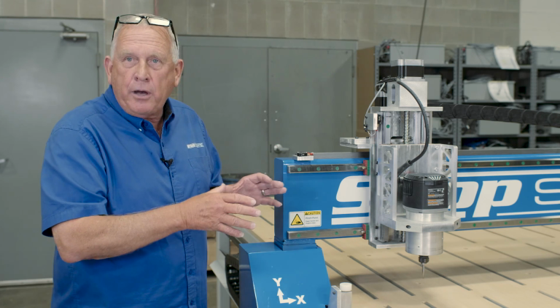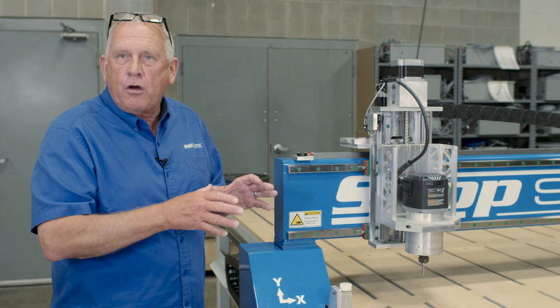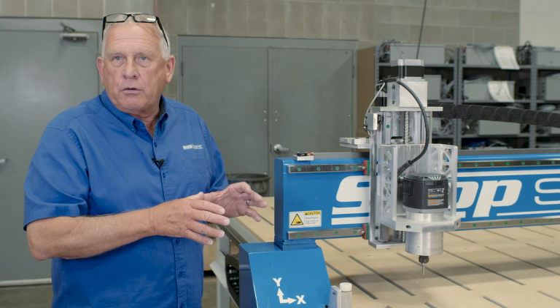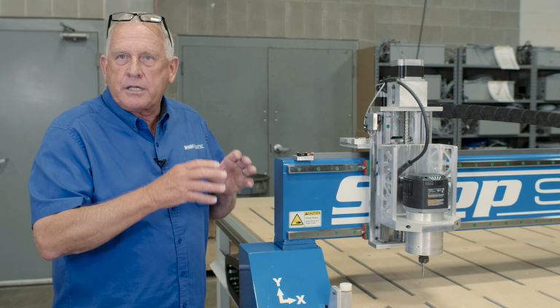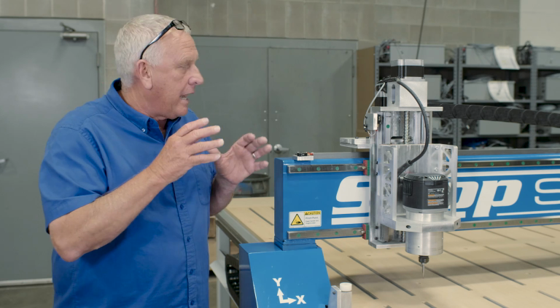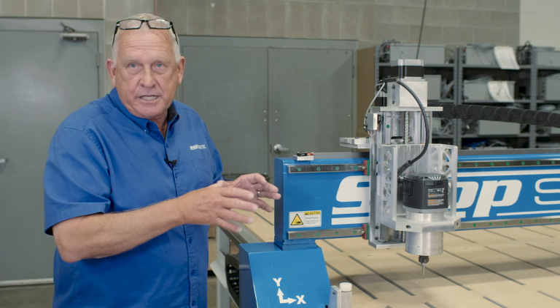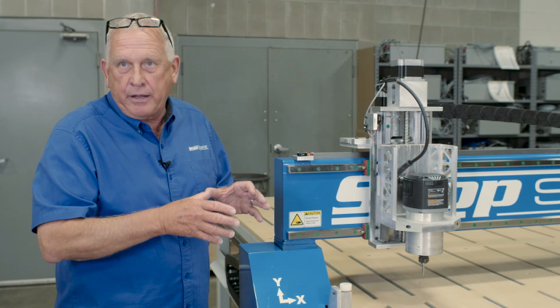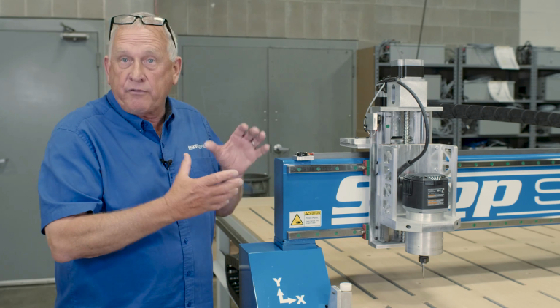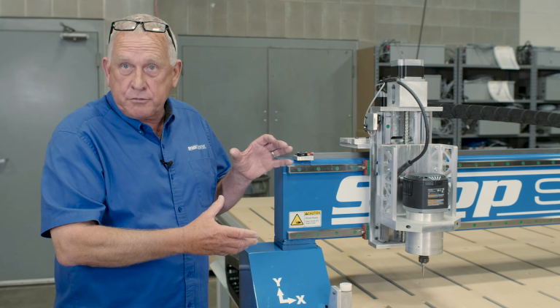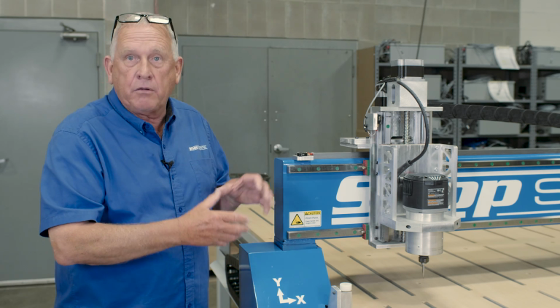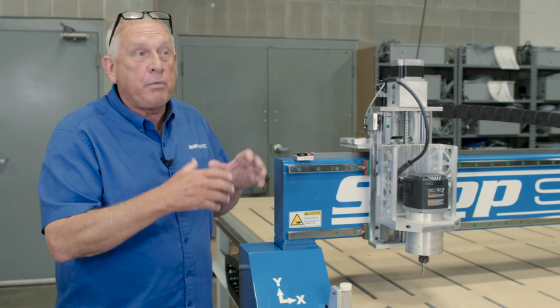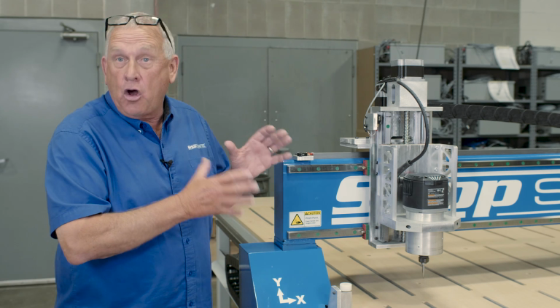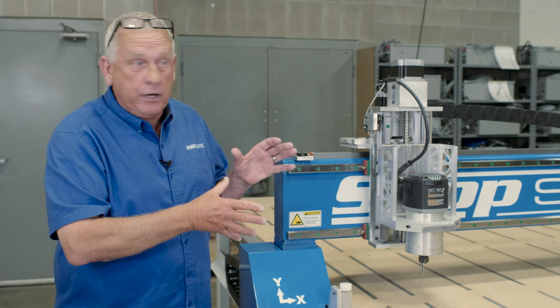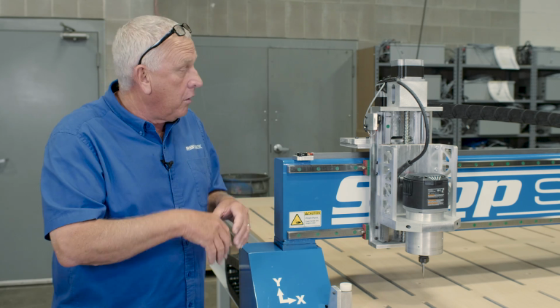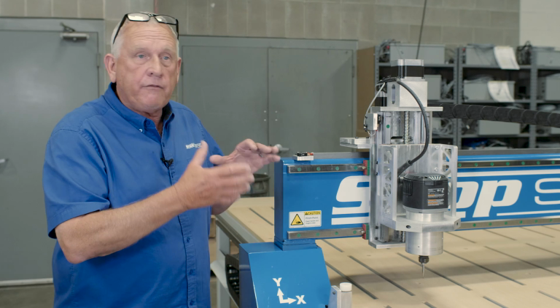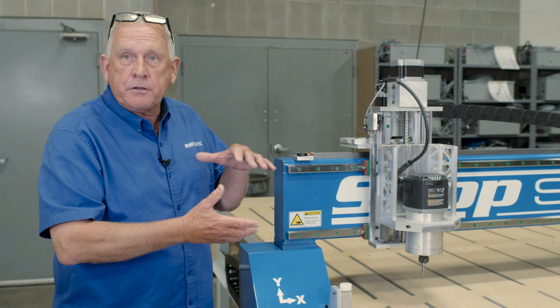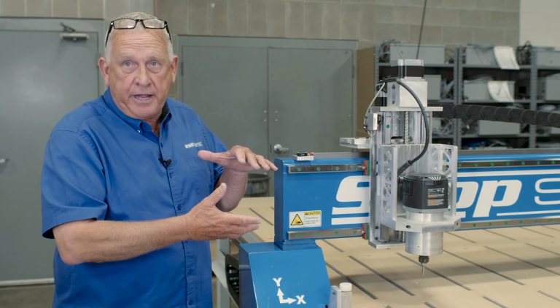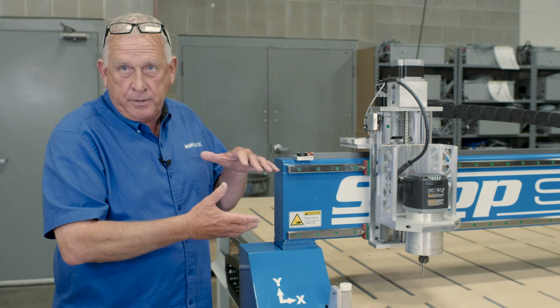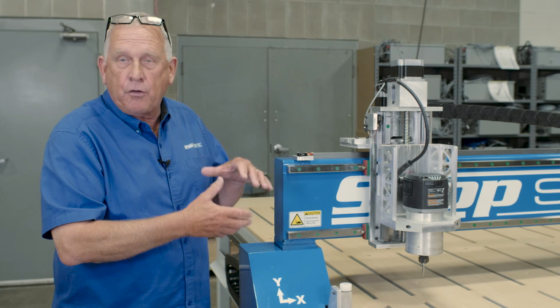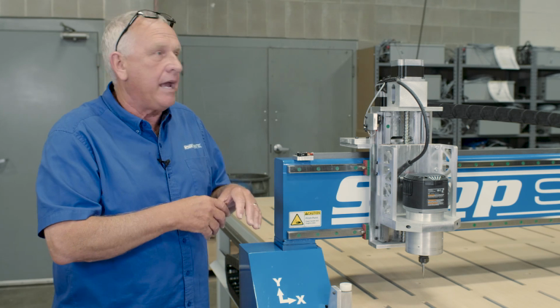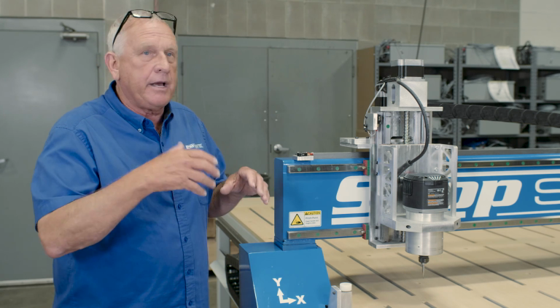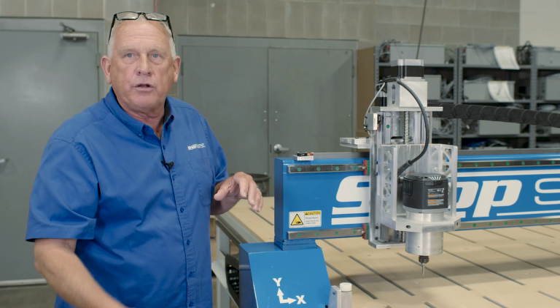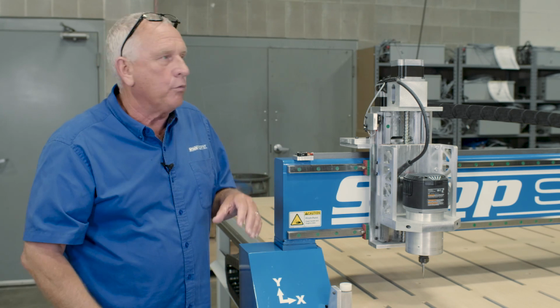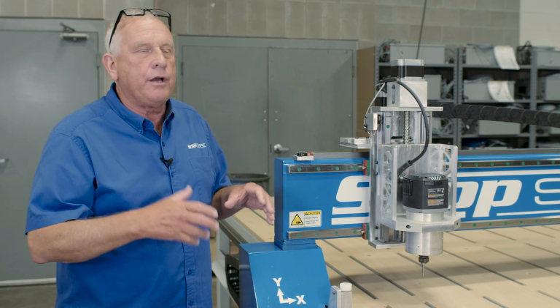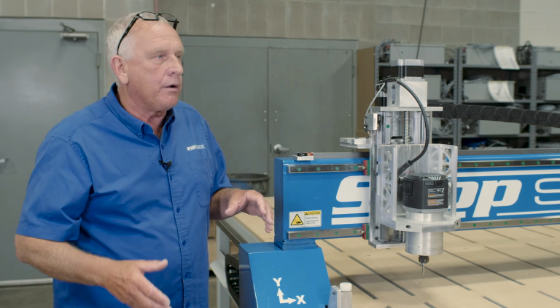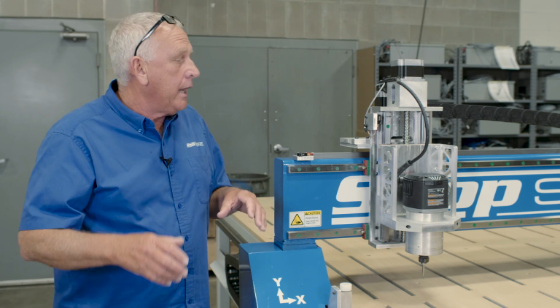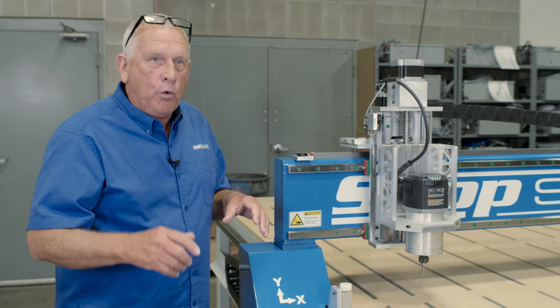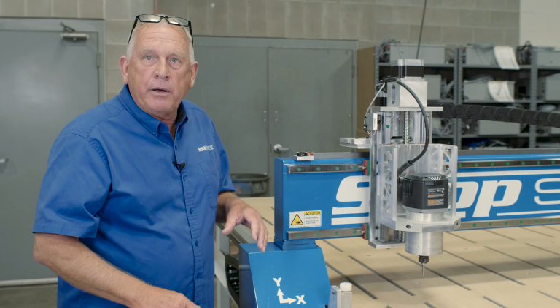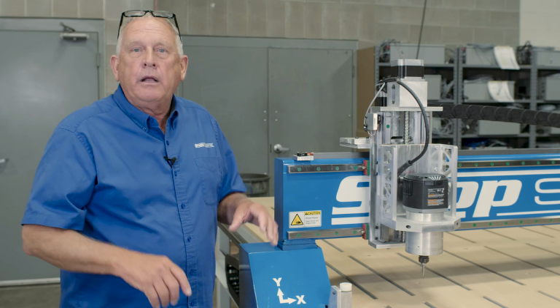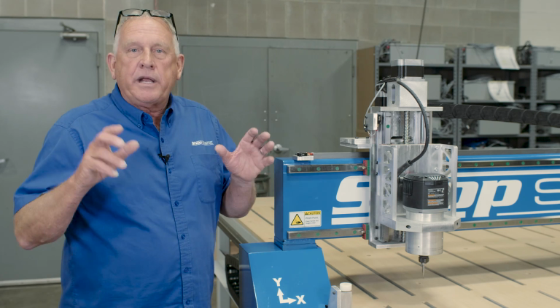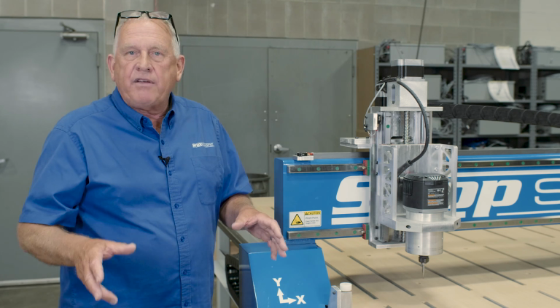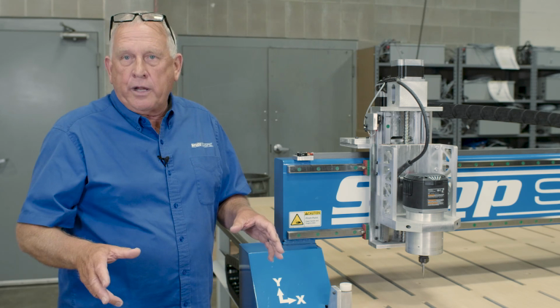A spindle that's really popular is our HSD spindle — it's more of an industrial spindle and you can probably run it longer. All of our spindles have fans already built in, so you don't have to have some kind of liquid cooler with a bucket of water and an aquarium pump that wreaks havoc in the winter.